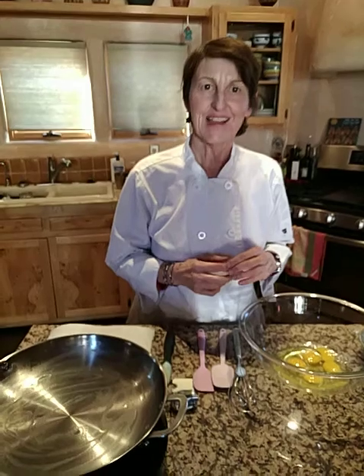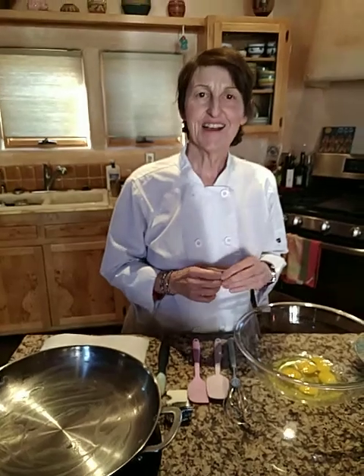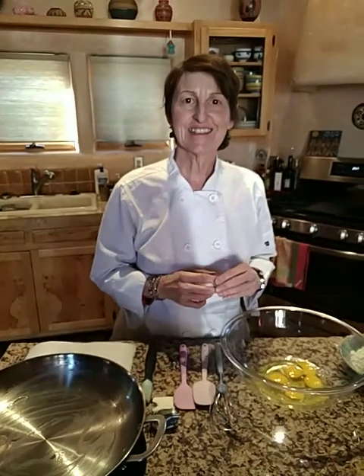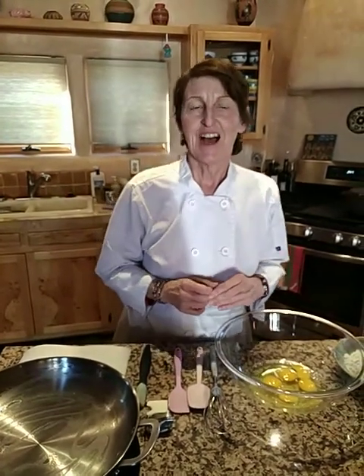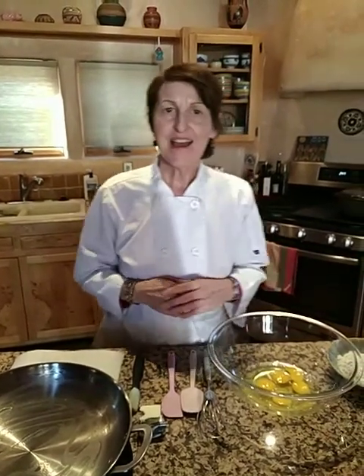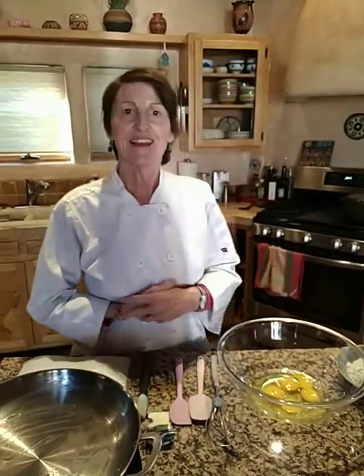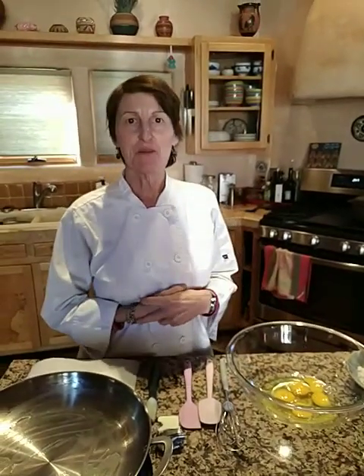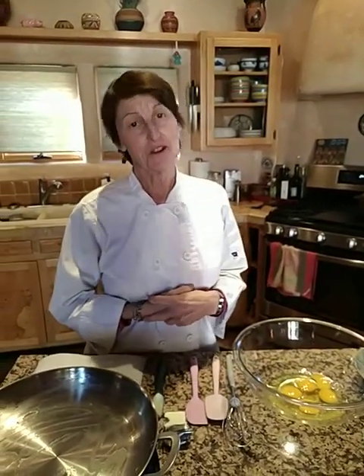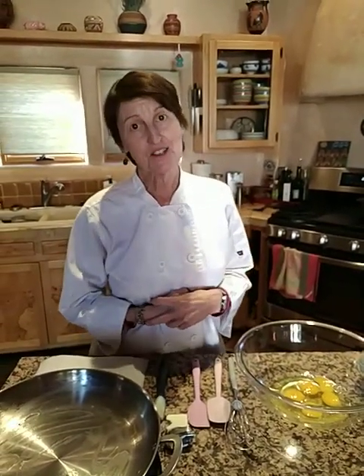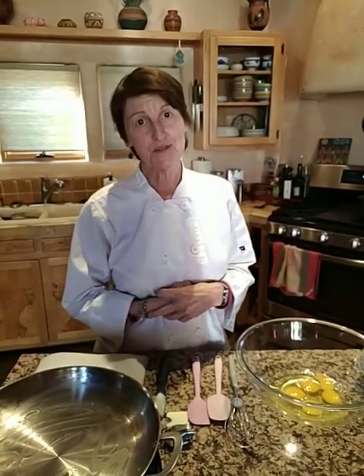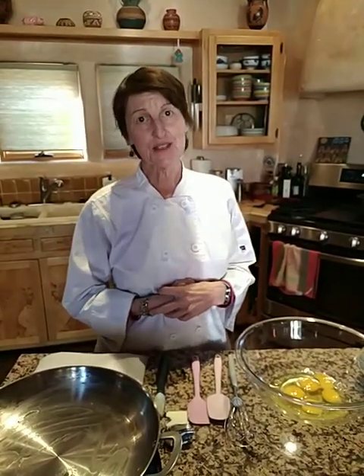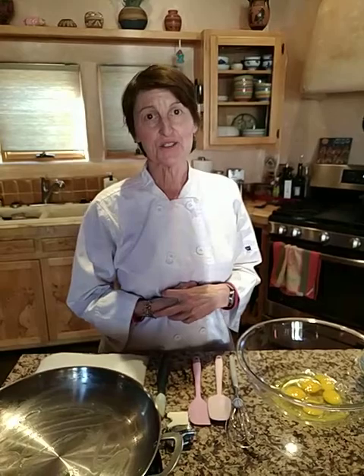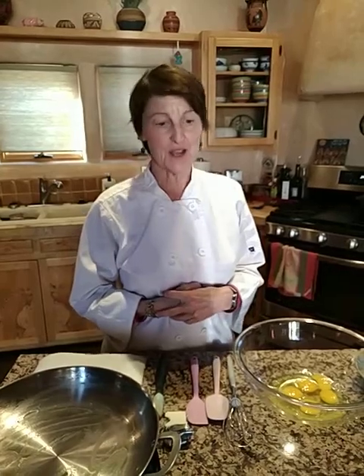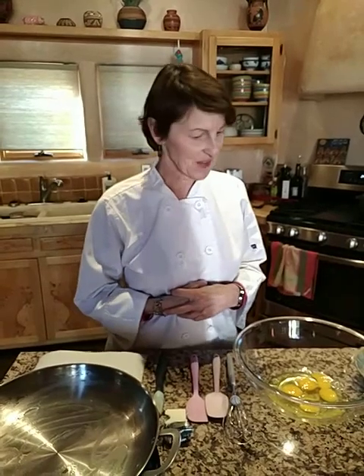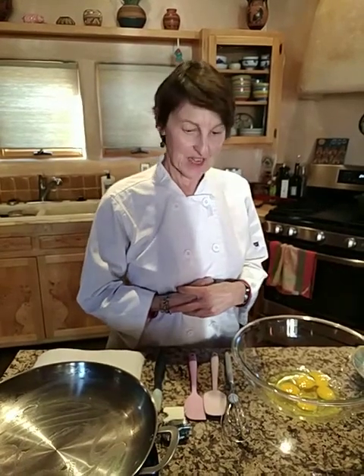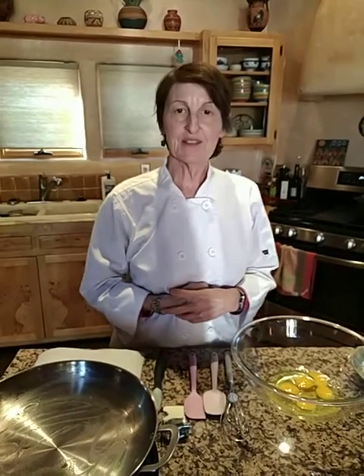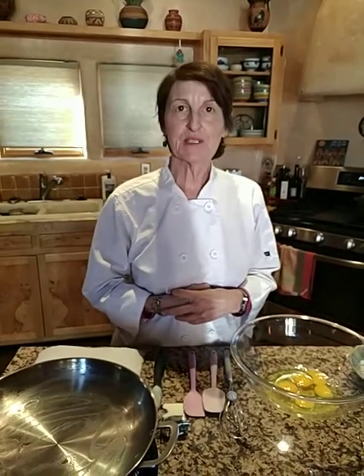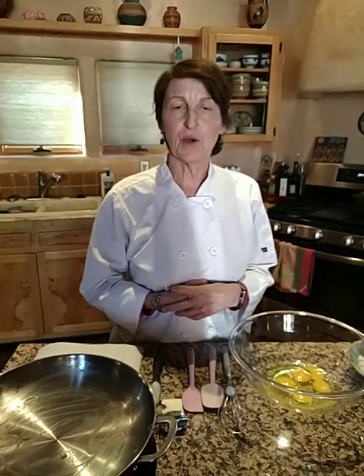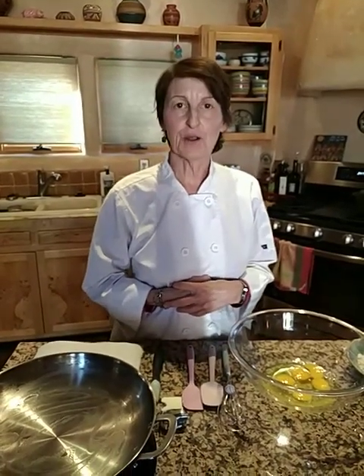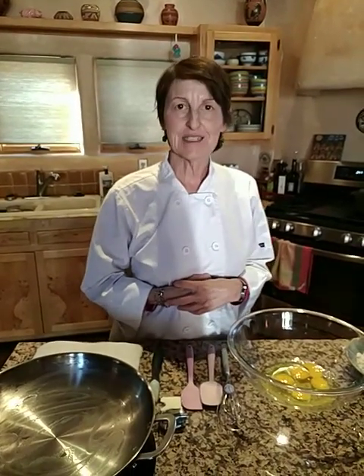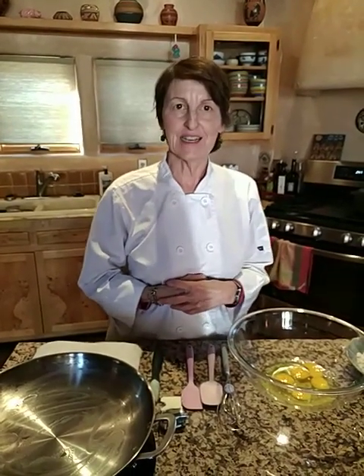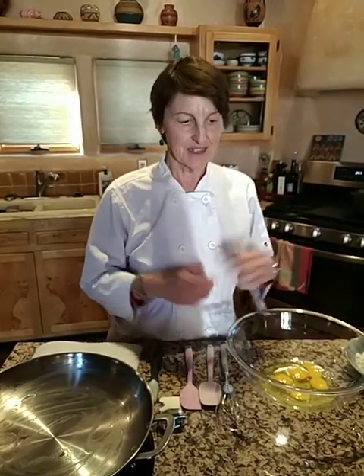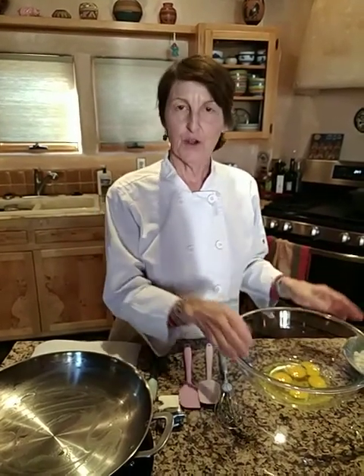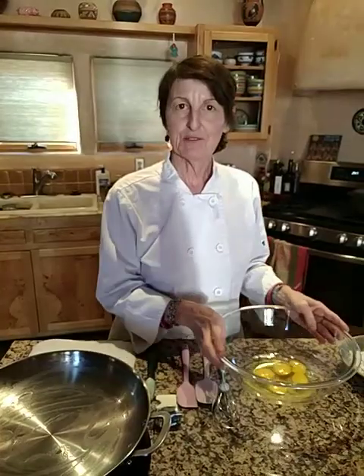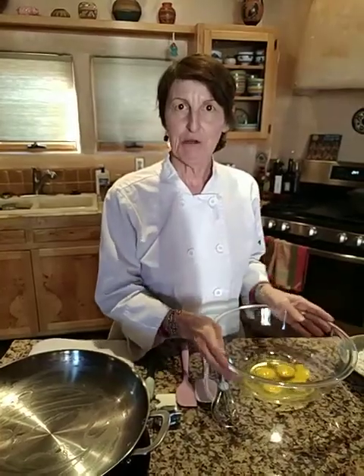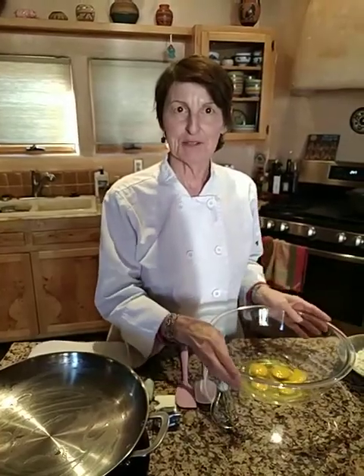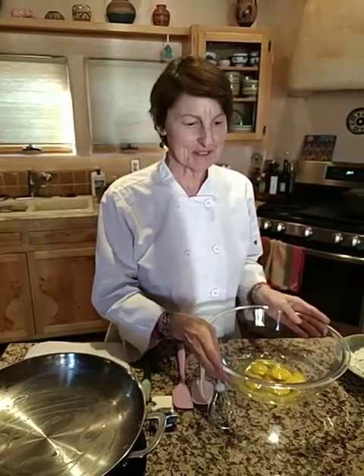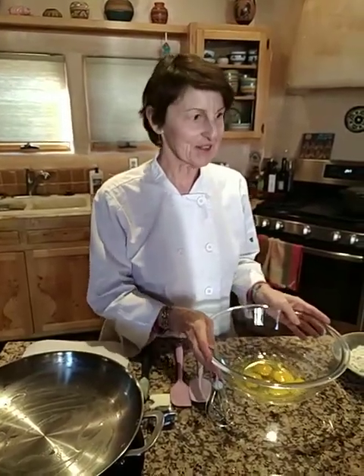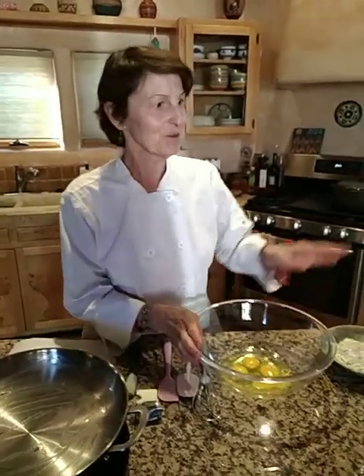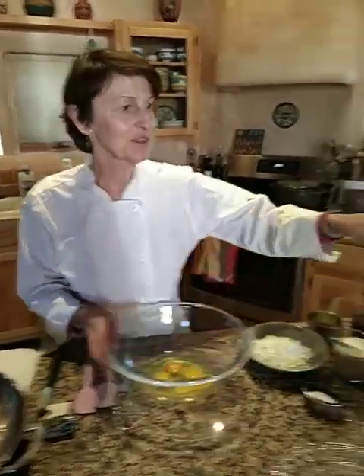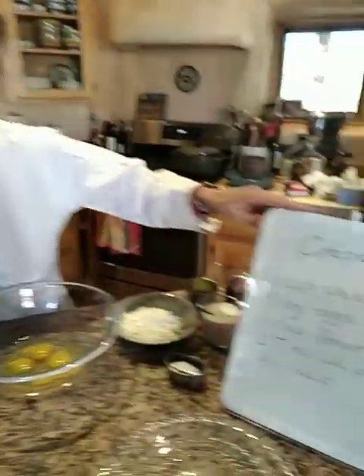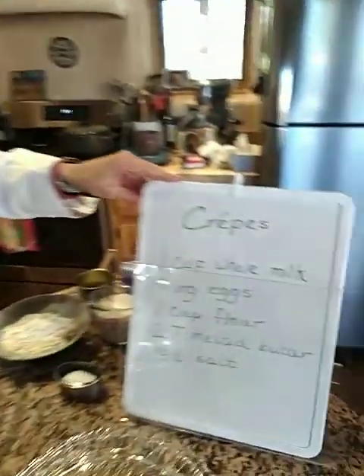Hey you guys, I'm back for our last class for the semester. So I'm making the crepes that you all requested and I hope they turn out. So let's get started here — we'll go with our recipe.